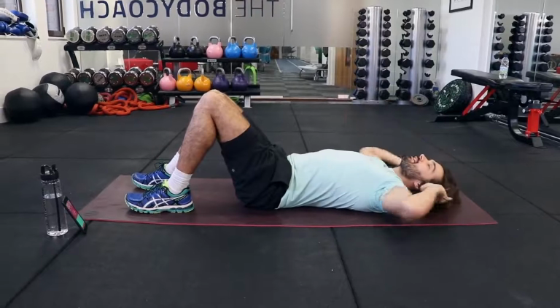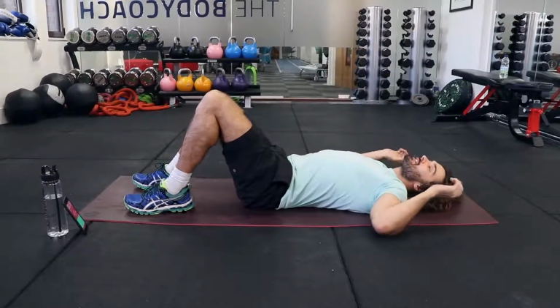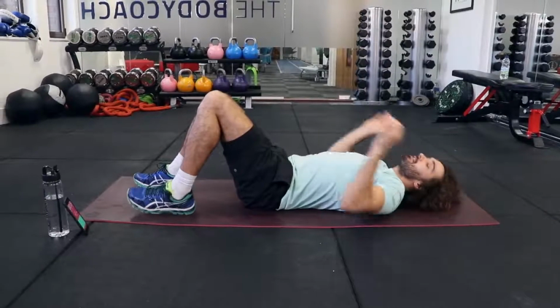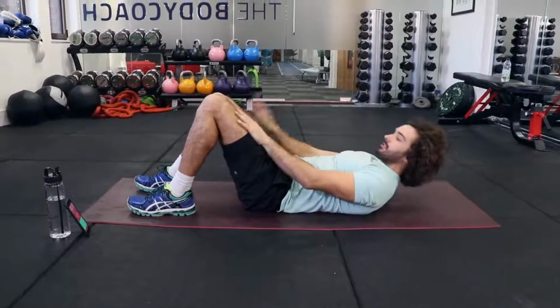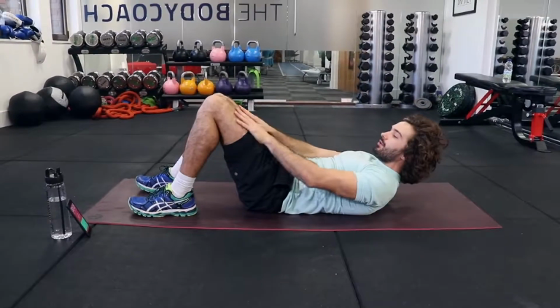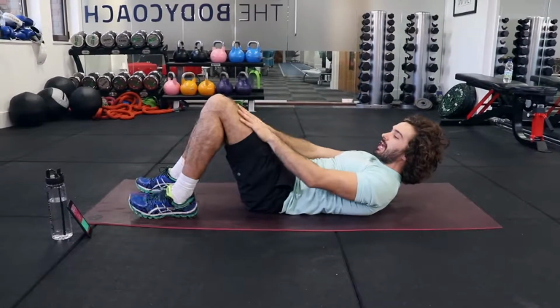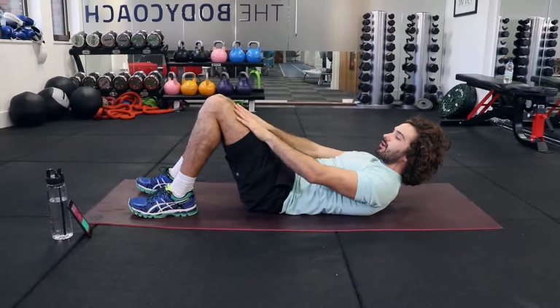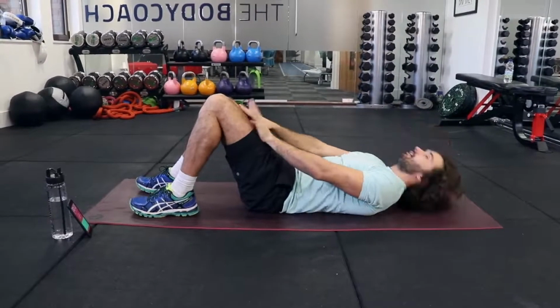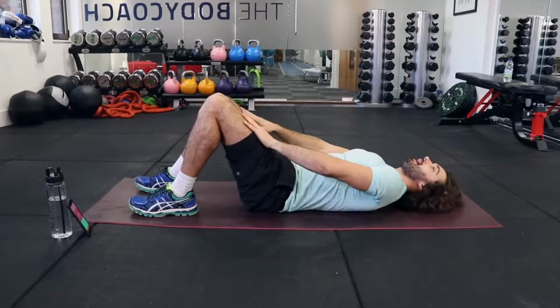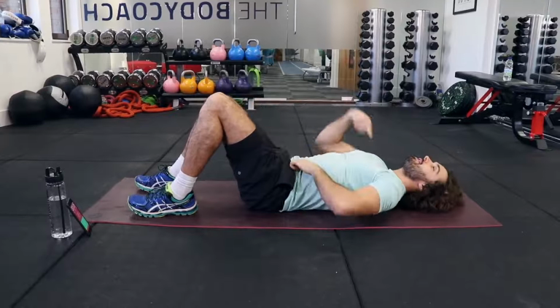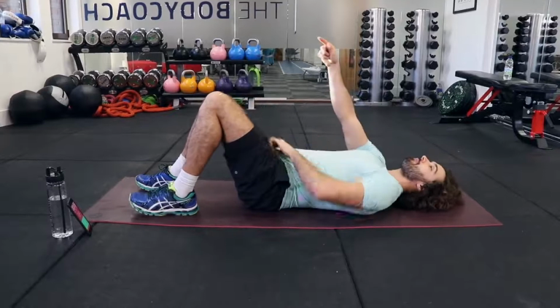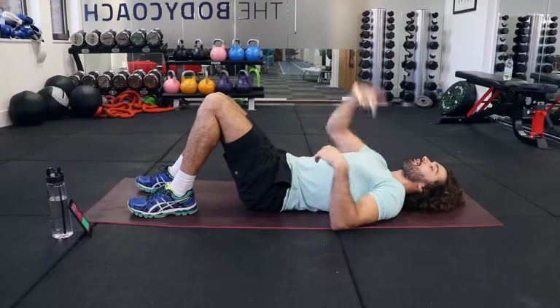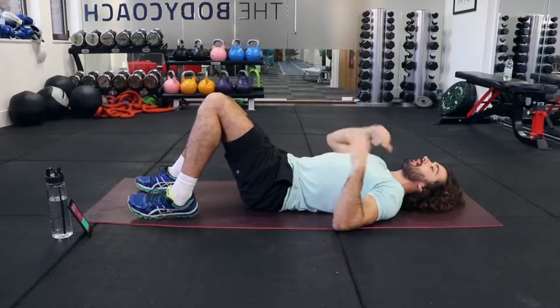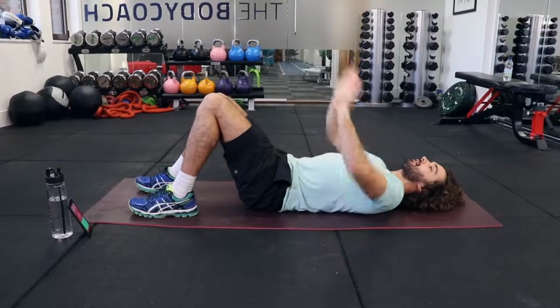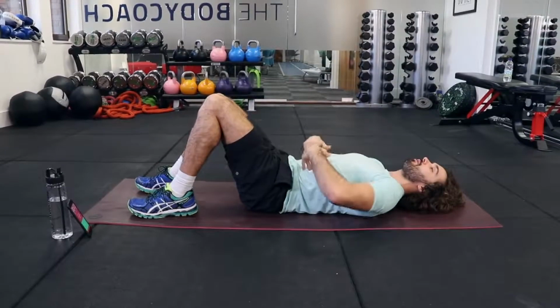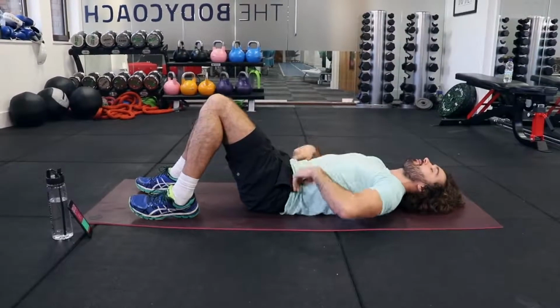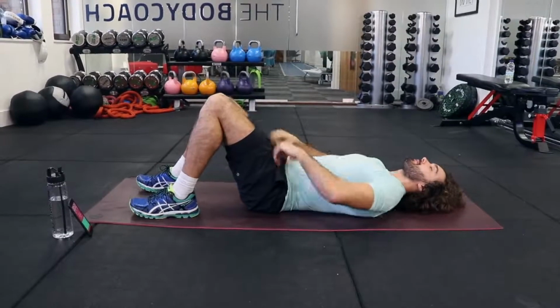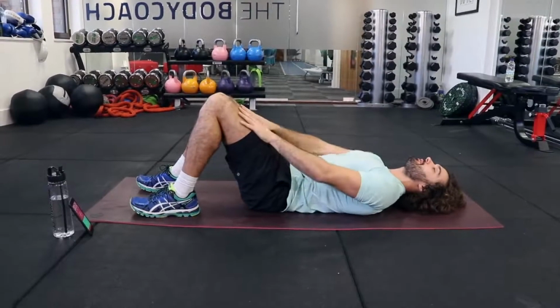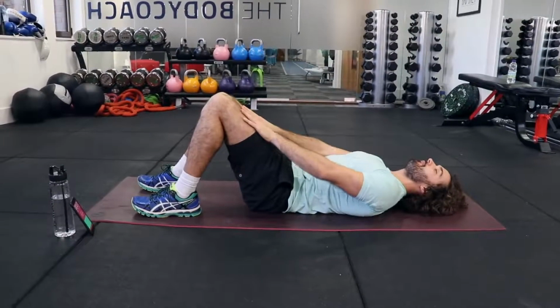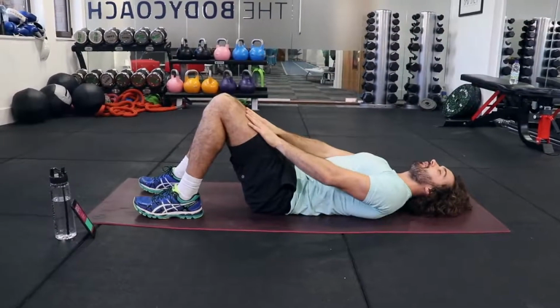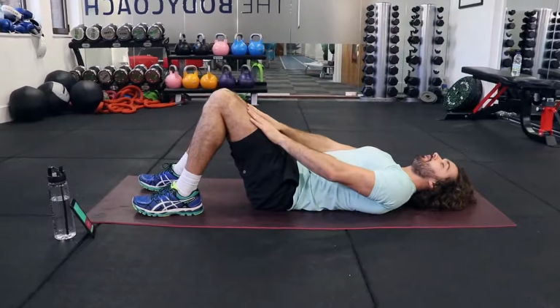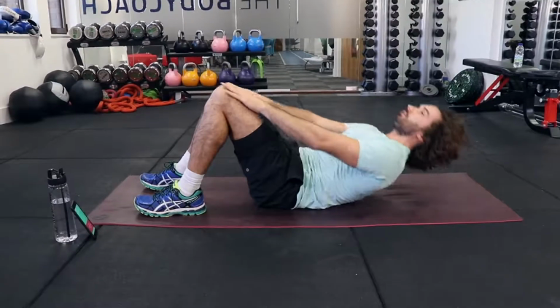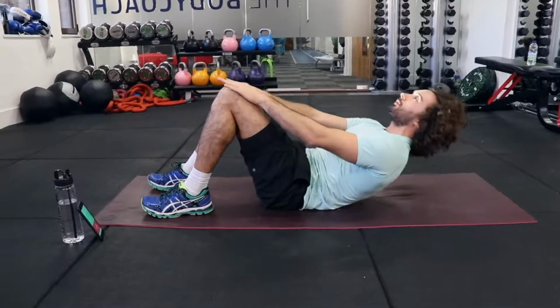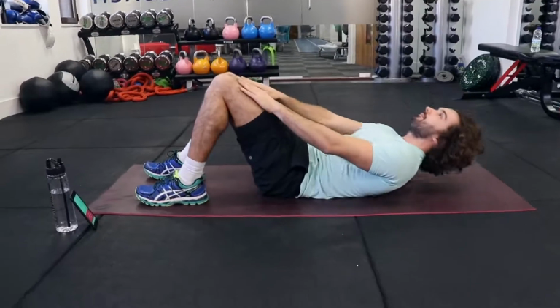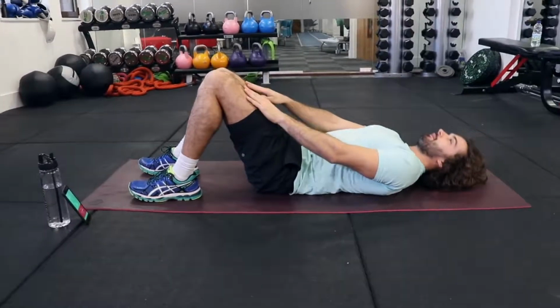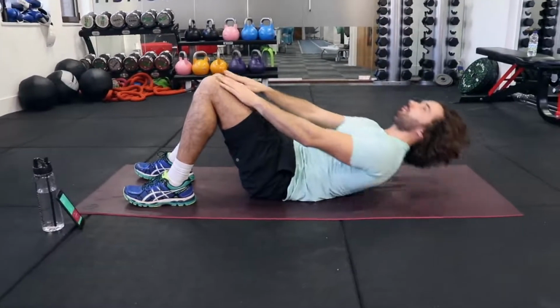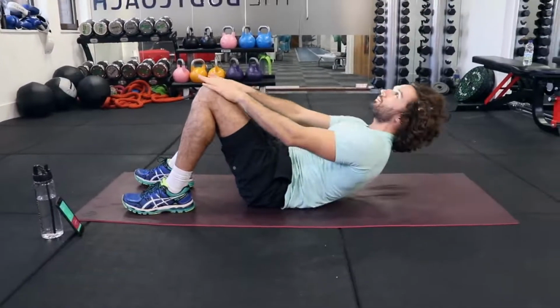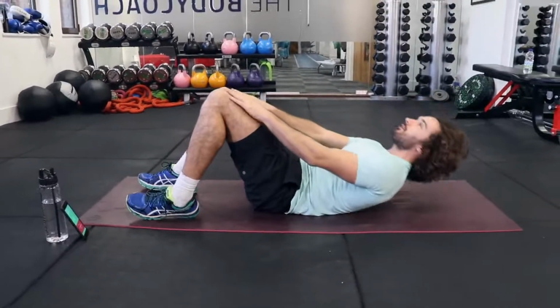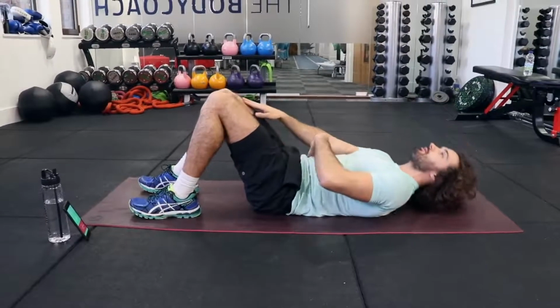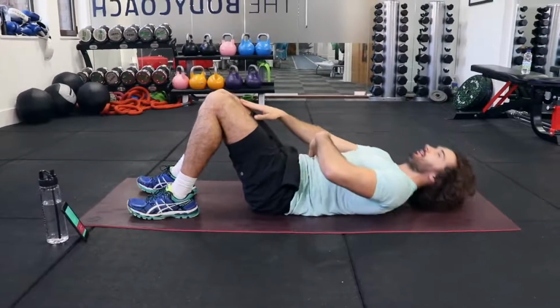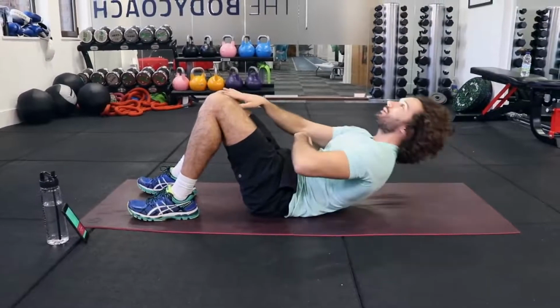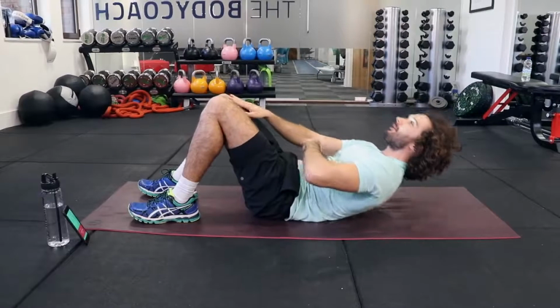We're resting for 10 seconds. All you're doing is hand on your thighs — exhale as you go up, breathe in on the way down and exhale all the air out of your abs. Focus on the muscles, squeeze the abs.